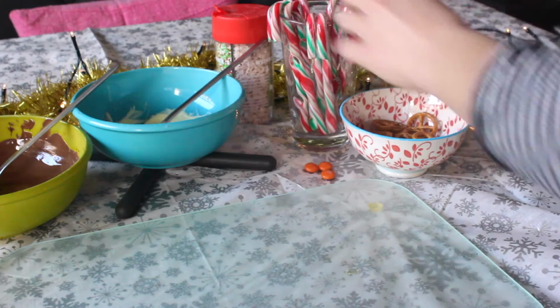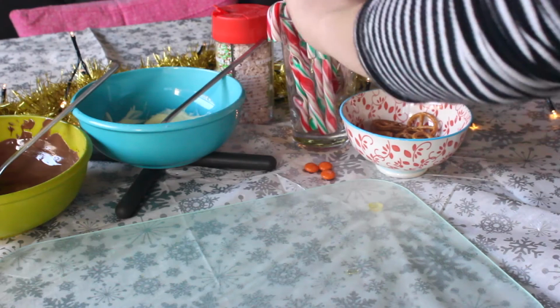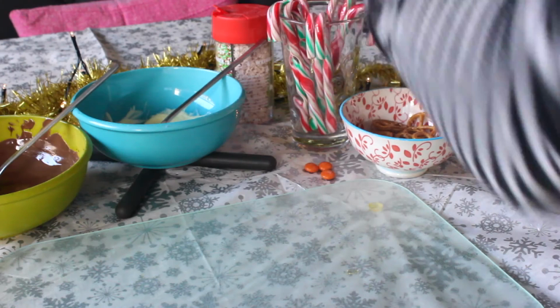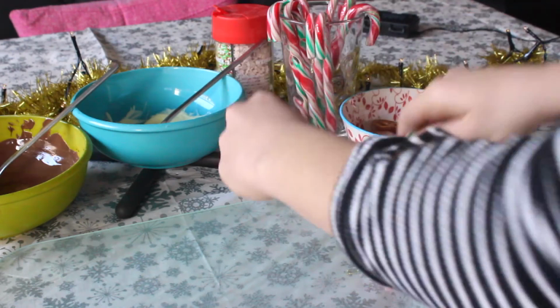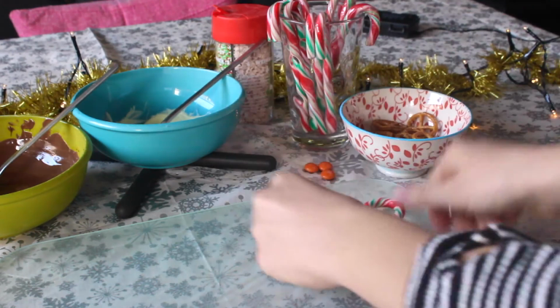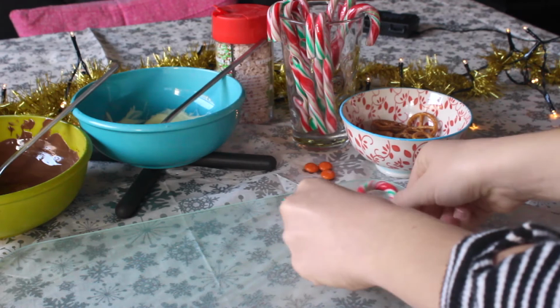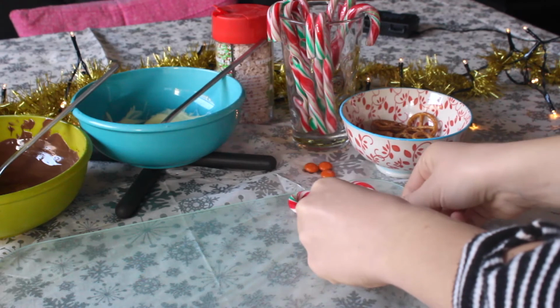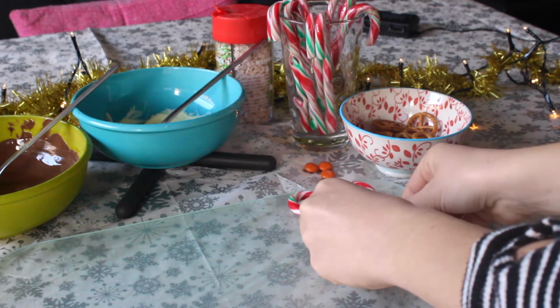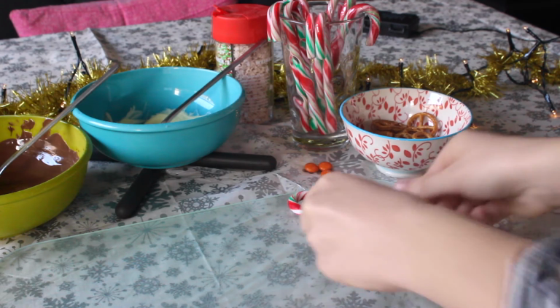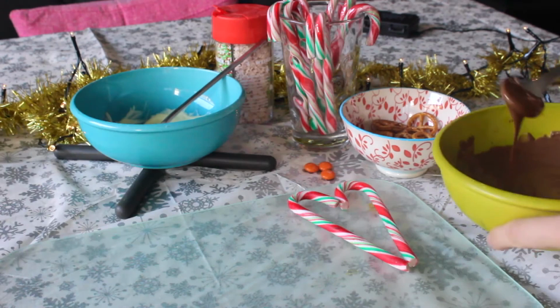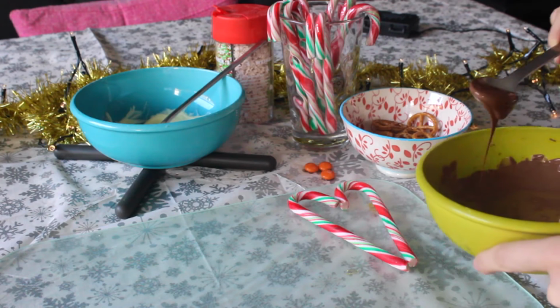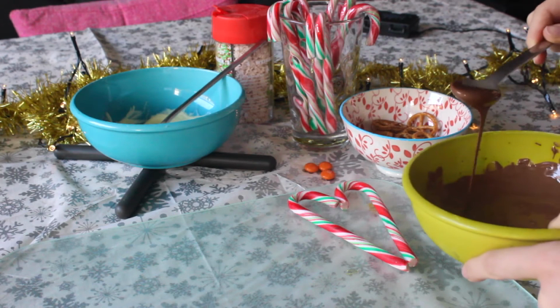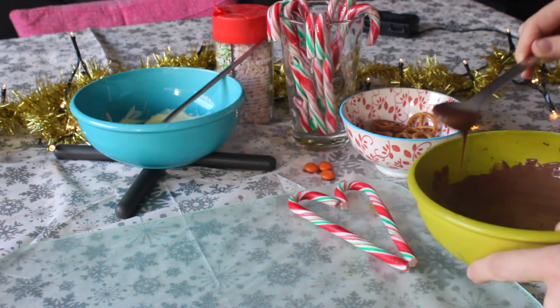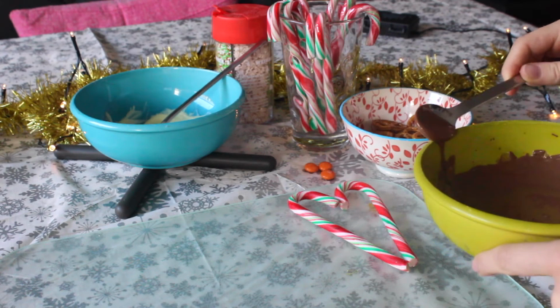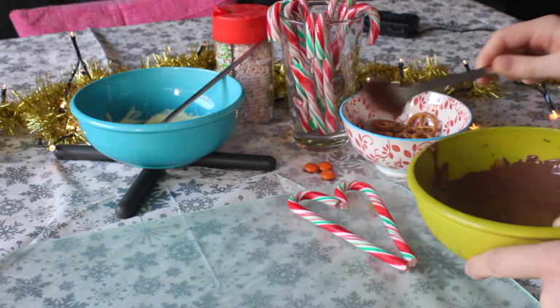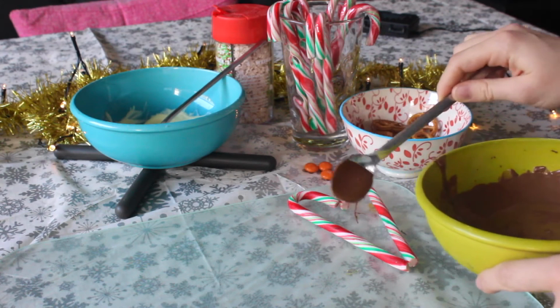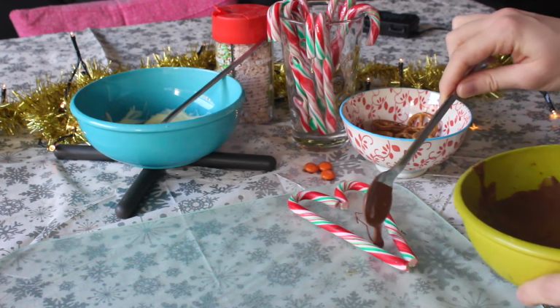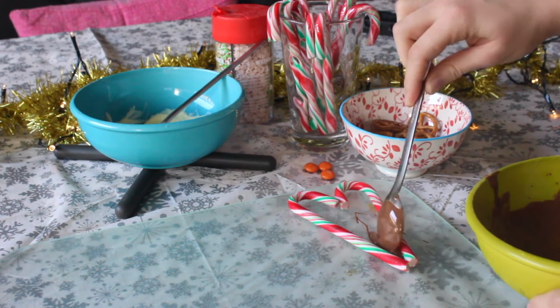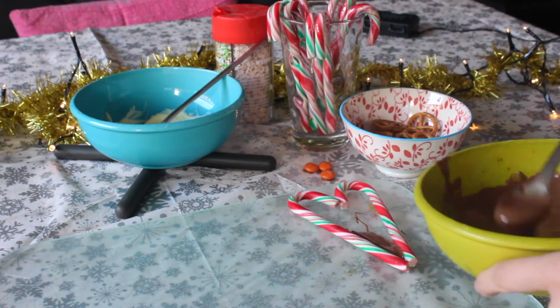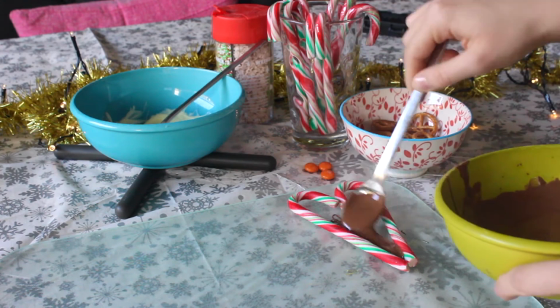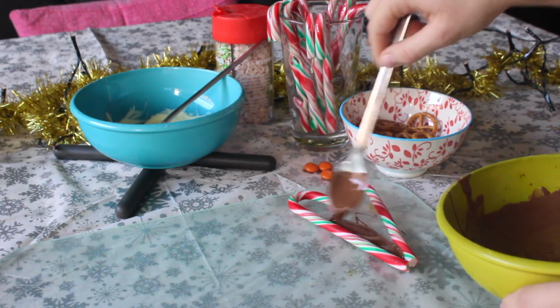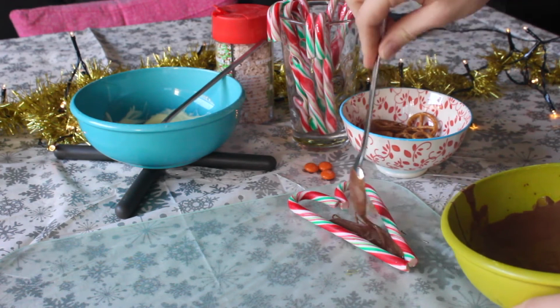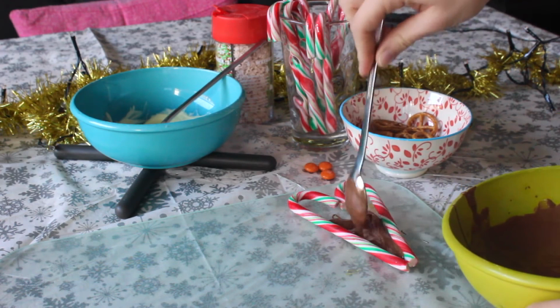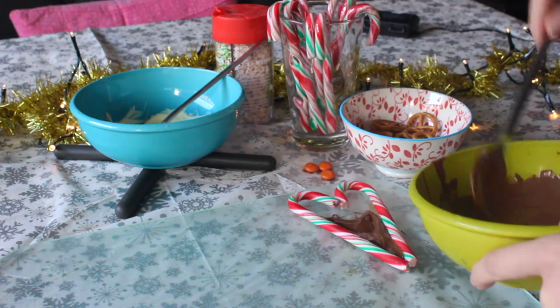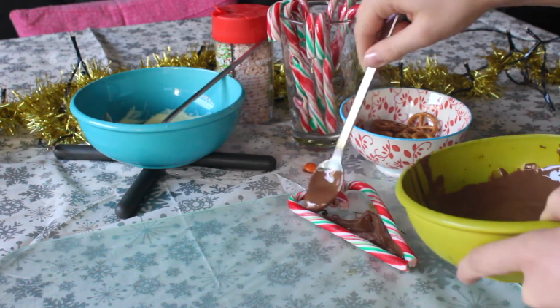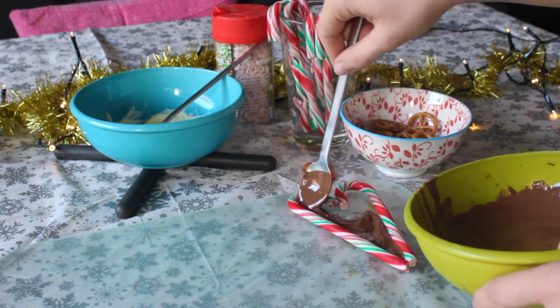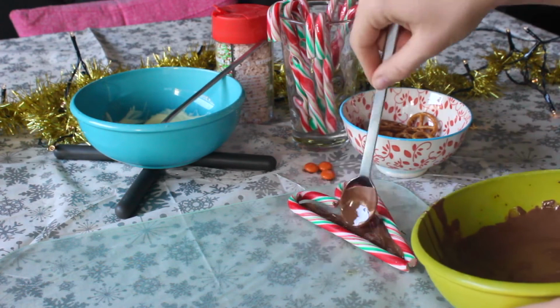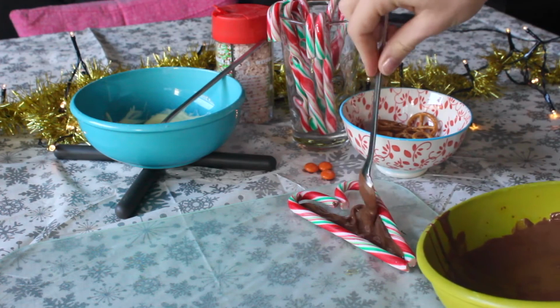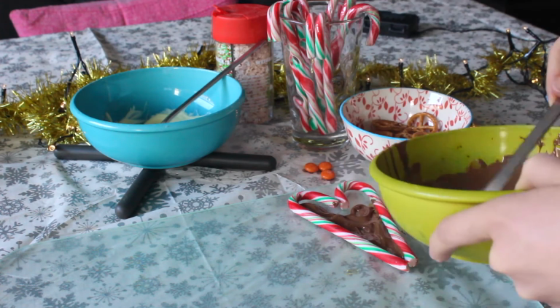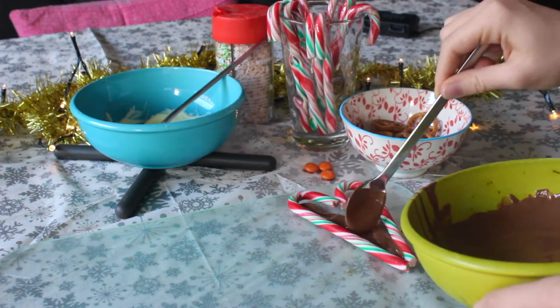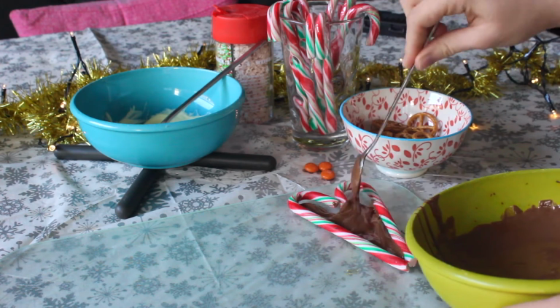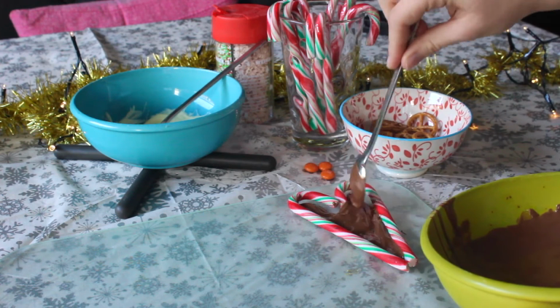I'm making this chocolate candy cane heart by just basically taking two candy canes and laying them in a heart shape and then pouring in some chocolate. Let that sit. And you can't forget about the sprinkles because they make it so cute.